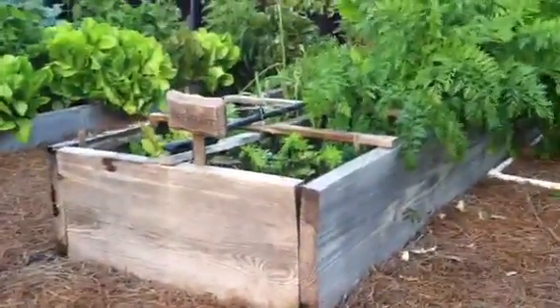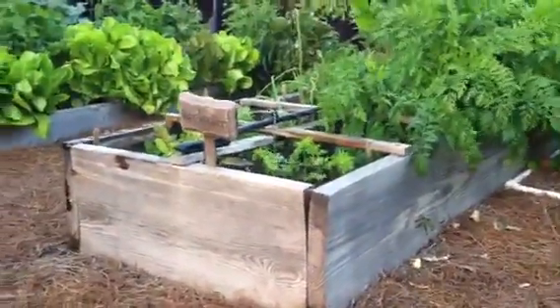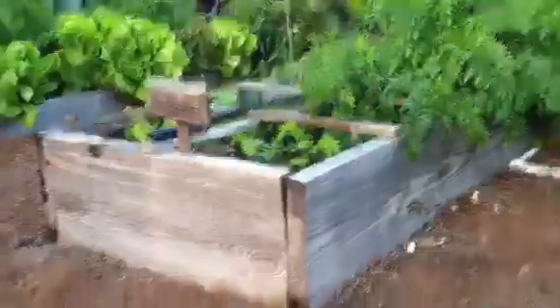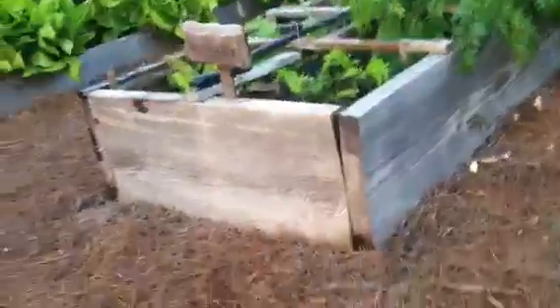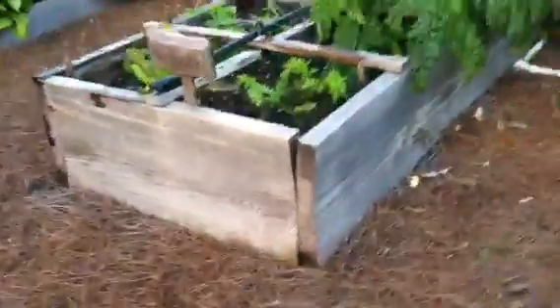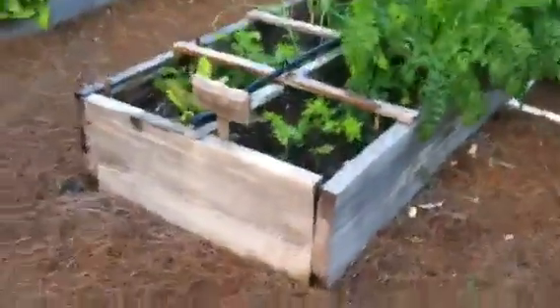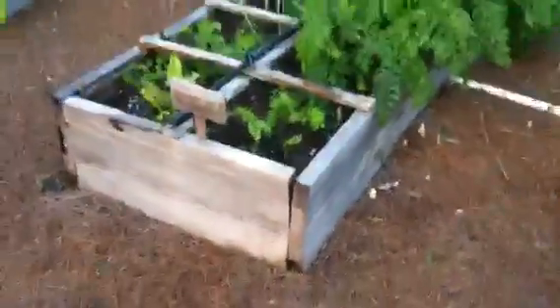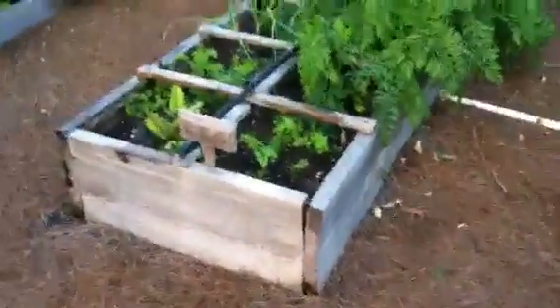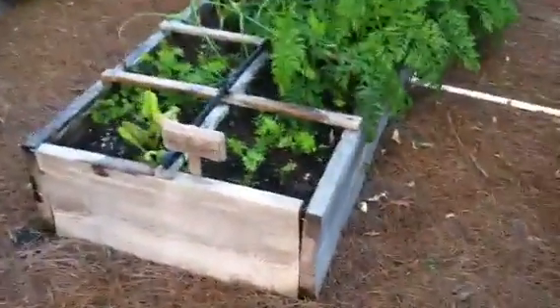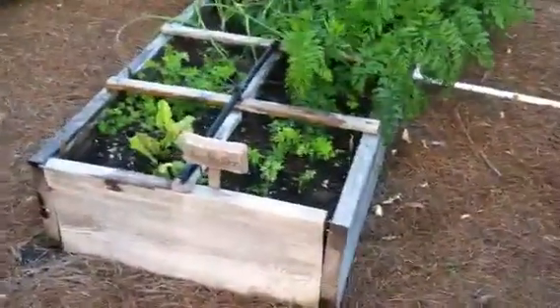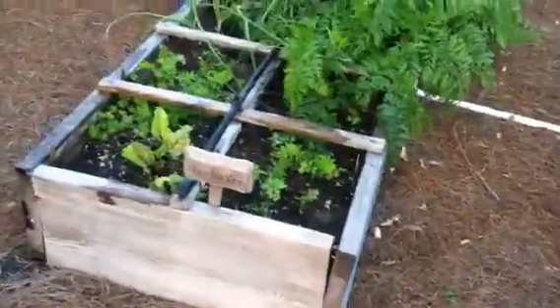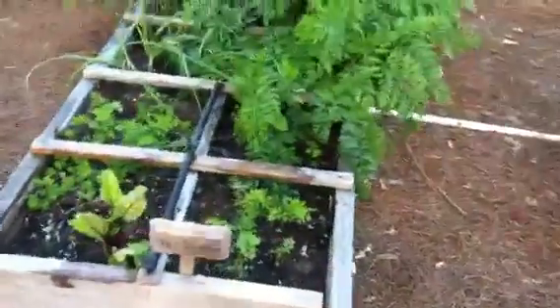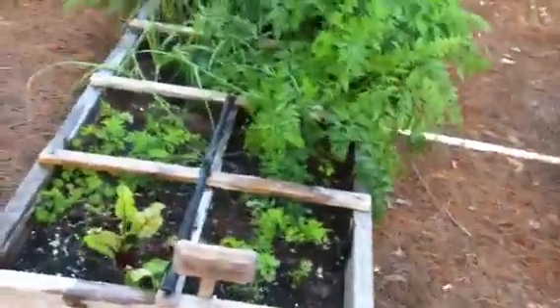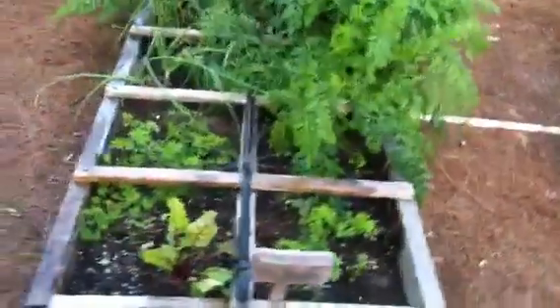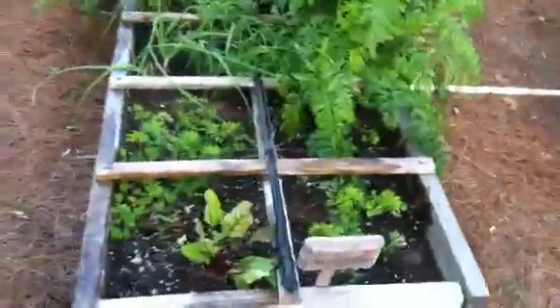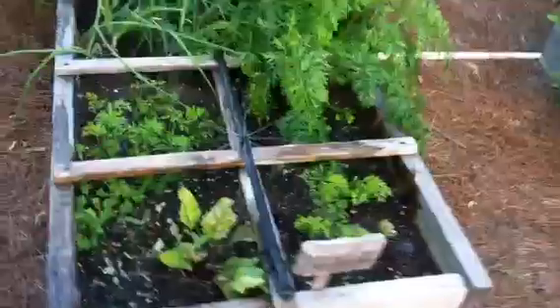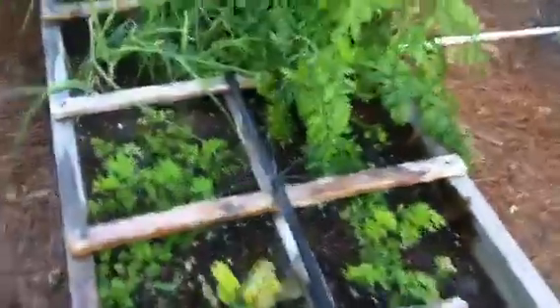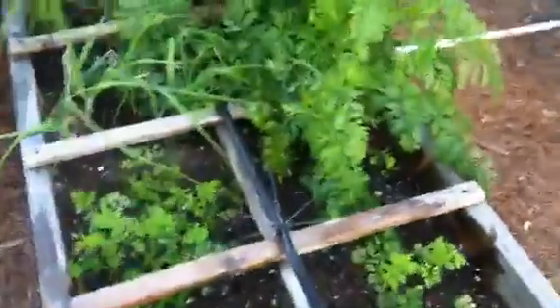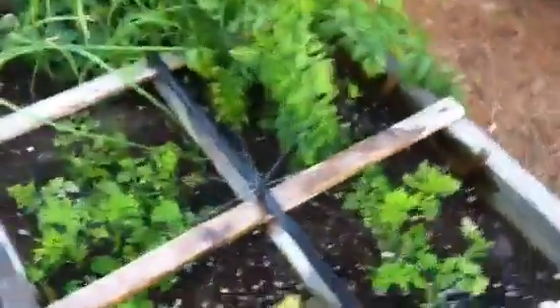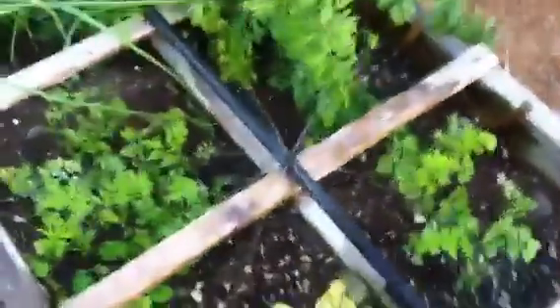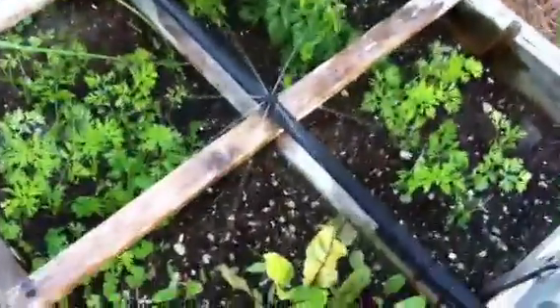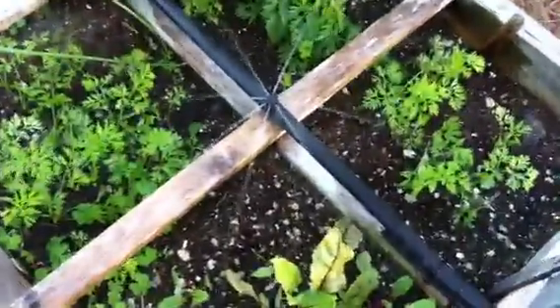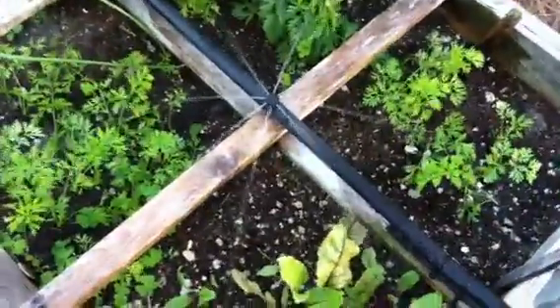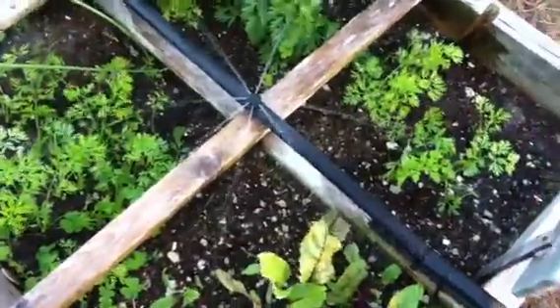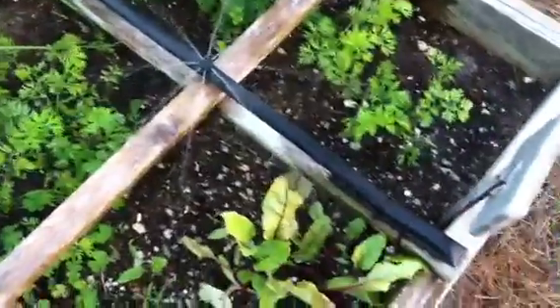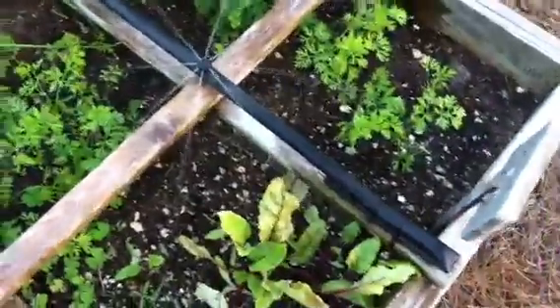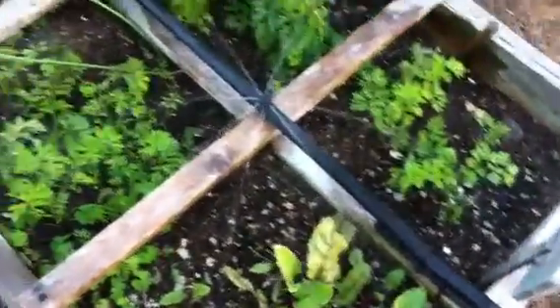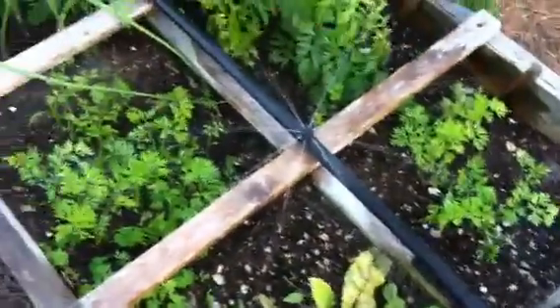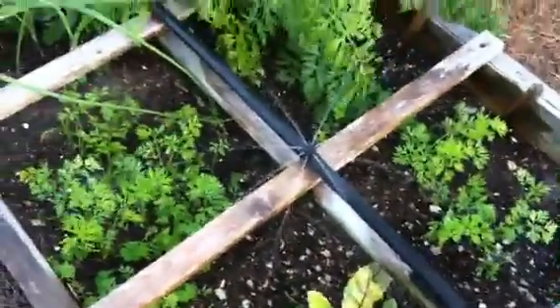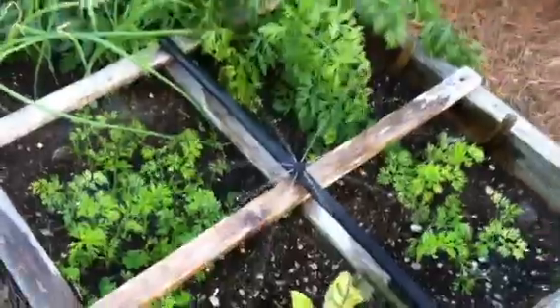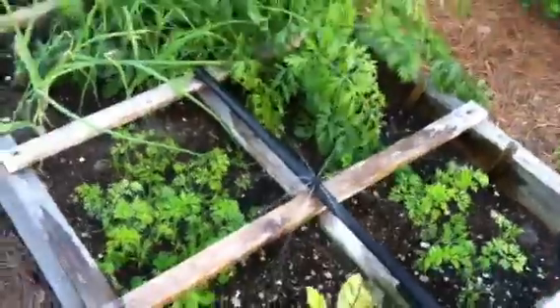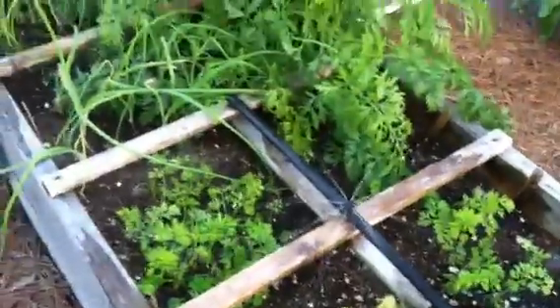Our fifth box is again a deep box — 12 inches deep; all the others are six inches. Here you can clearly see the grid, which is made out of fur strips. It's not a square foot garden if it doesn't have a grid.